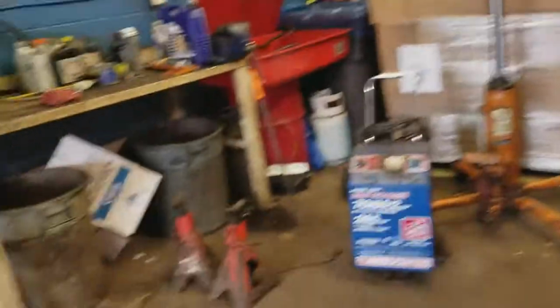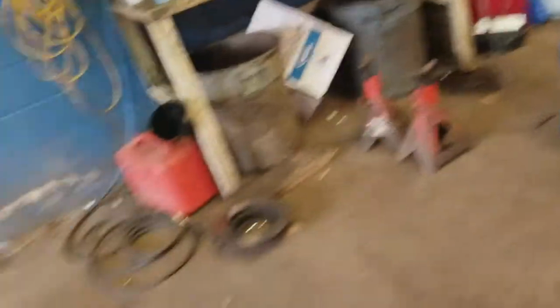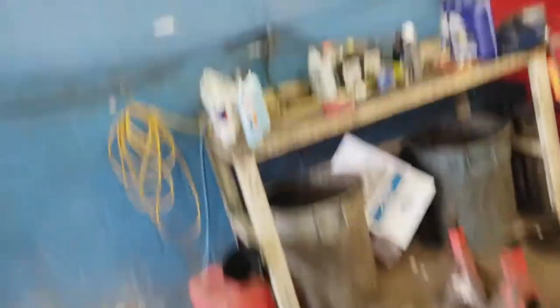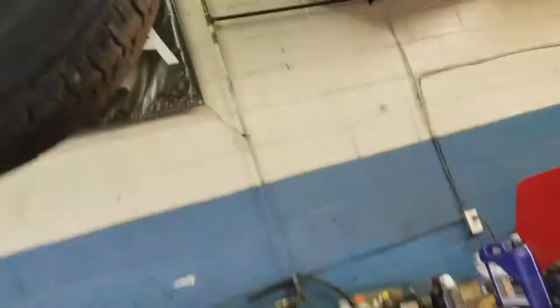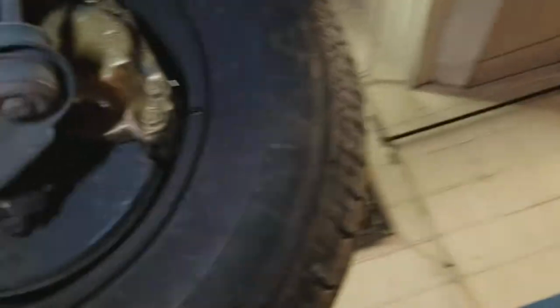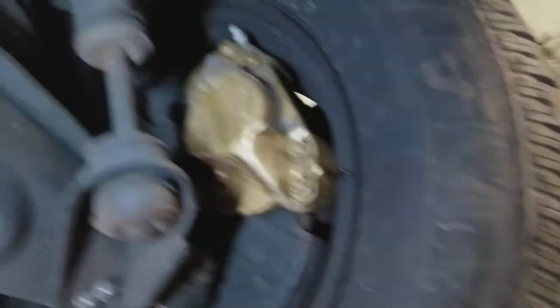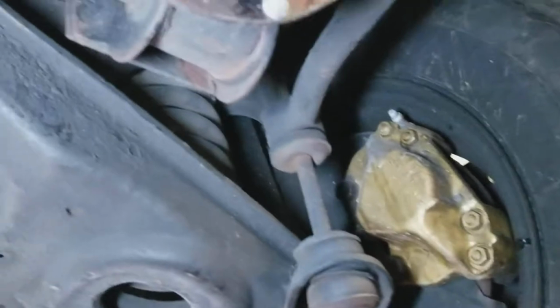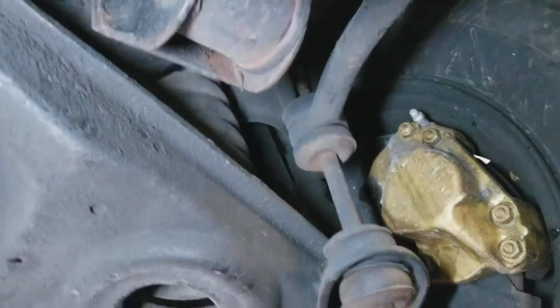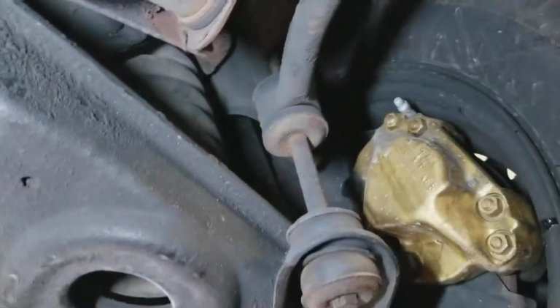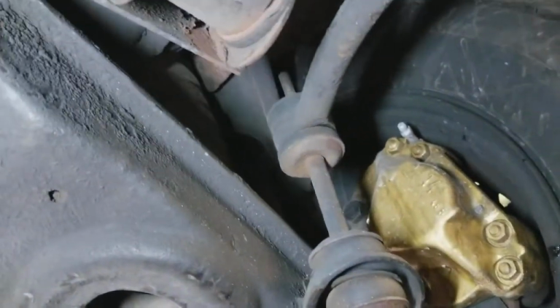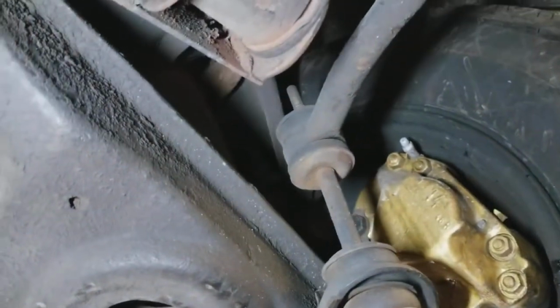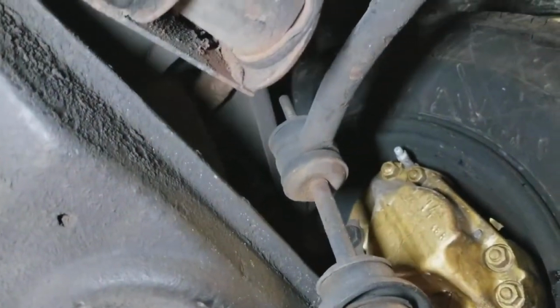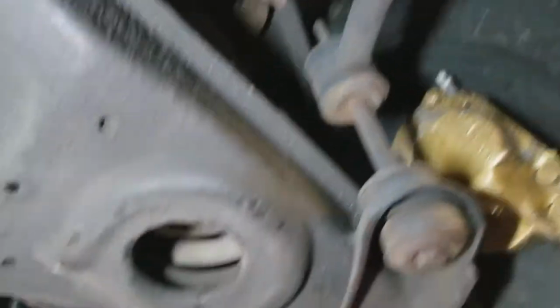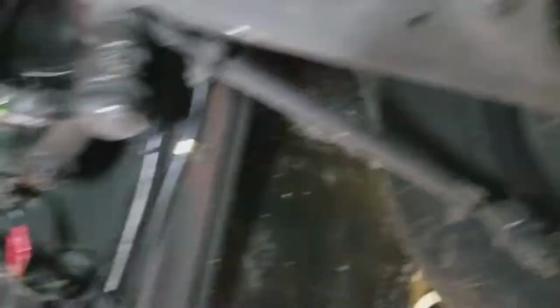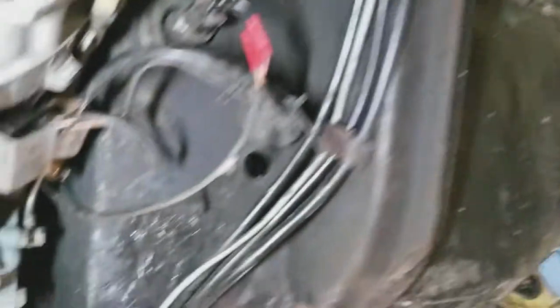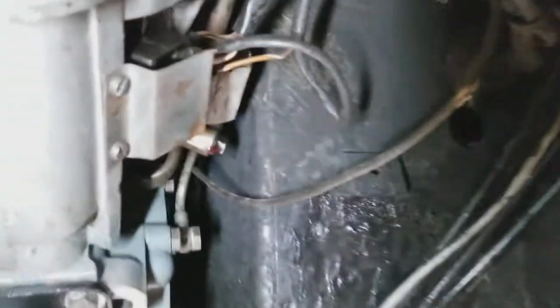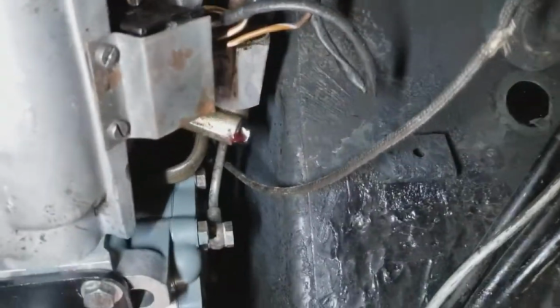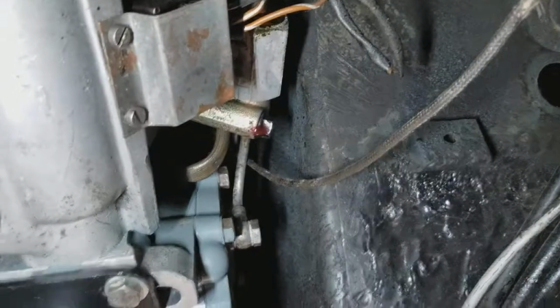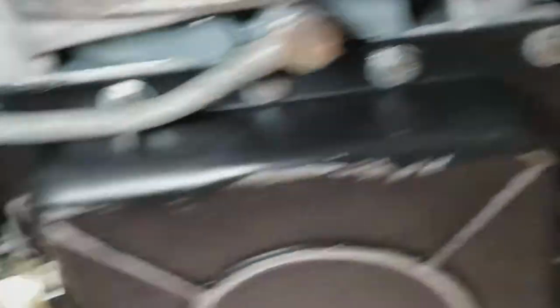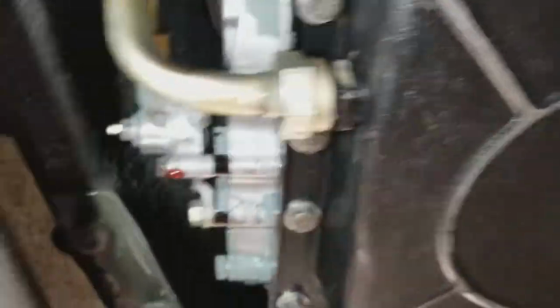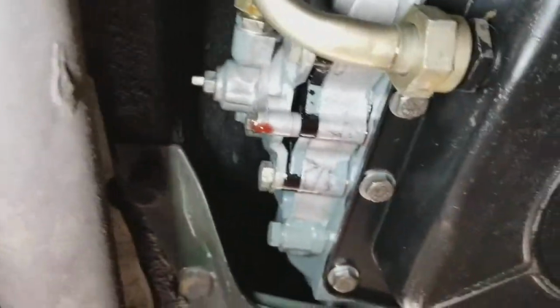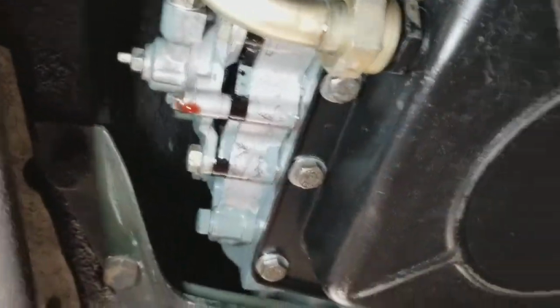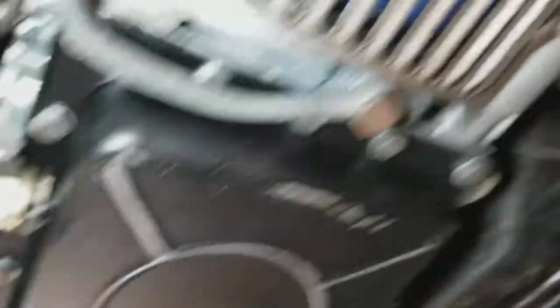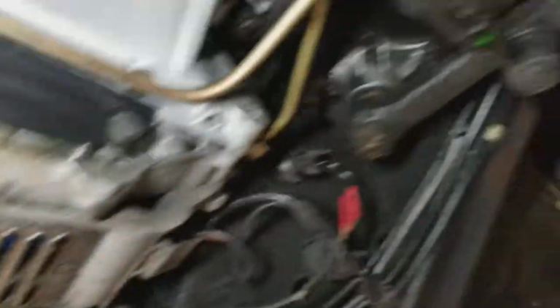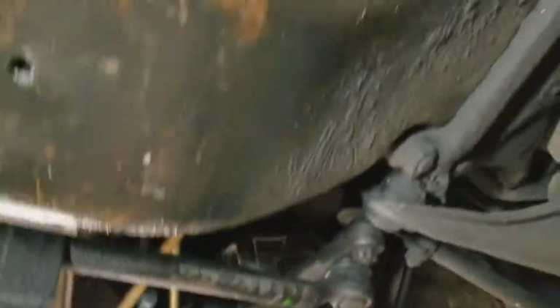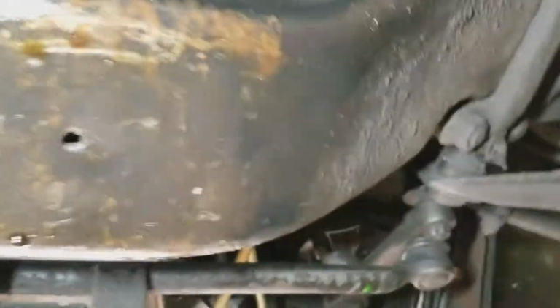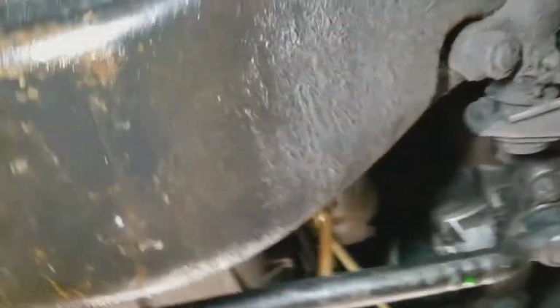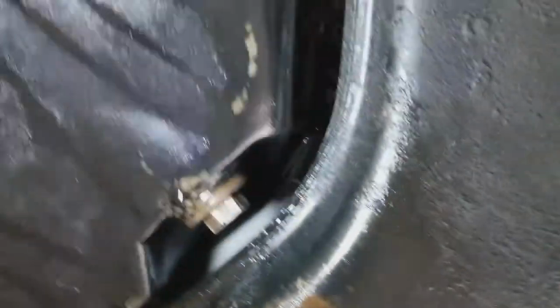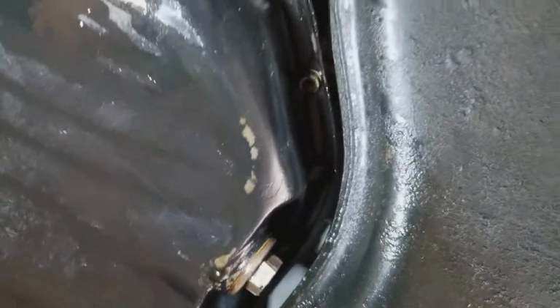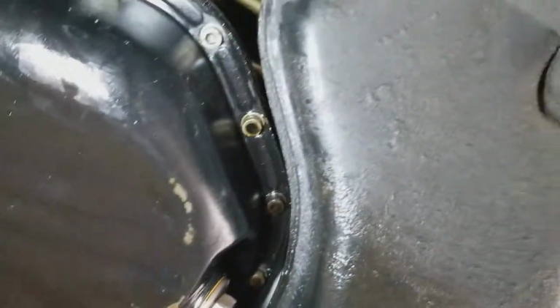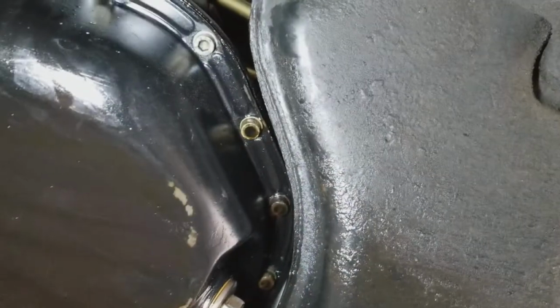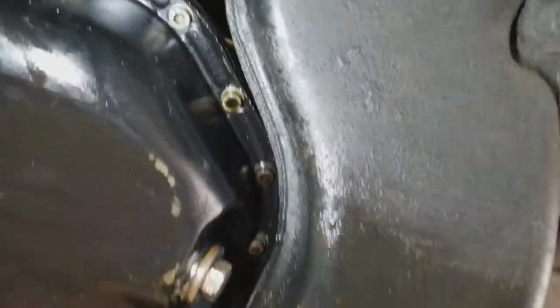The only leaks that I am able to uncover are on the transmission — a little bit here and here — and on the engine oil pan right here.